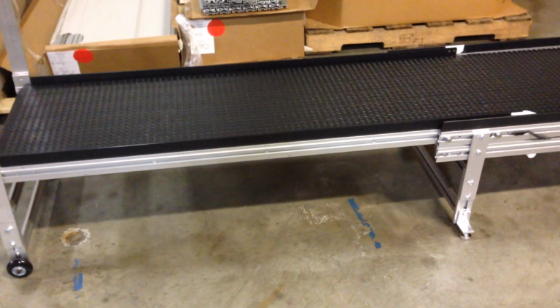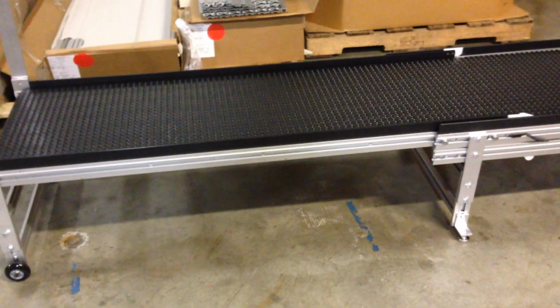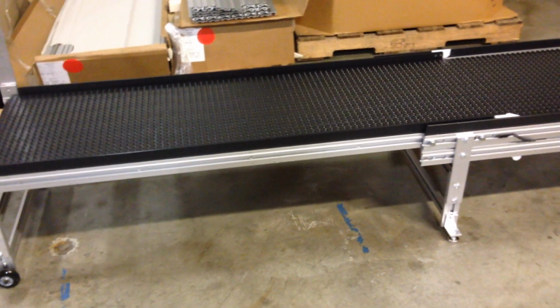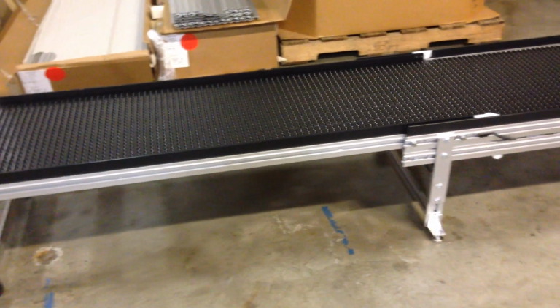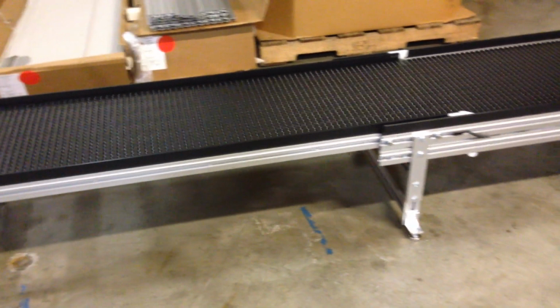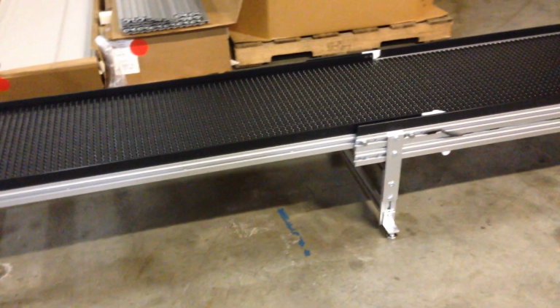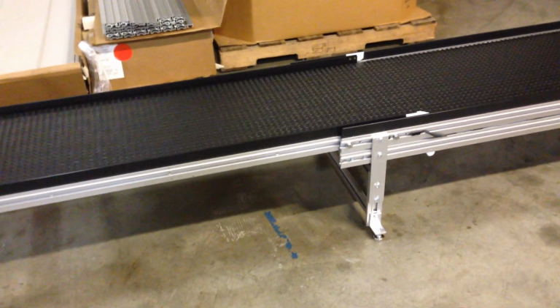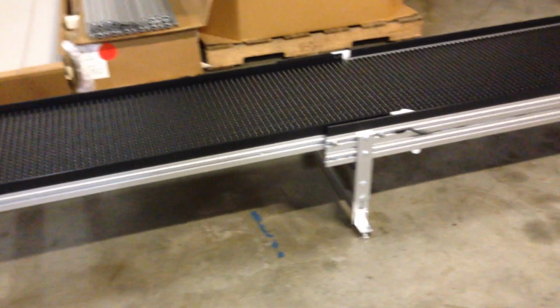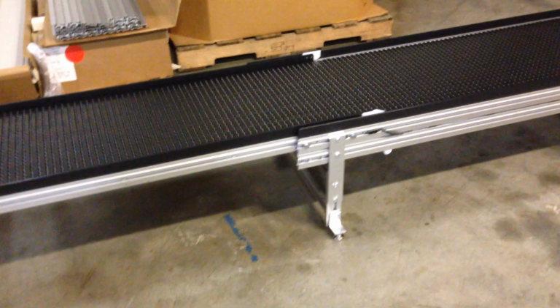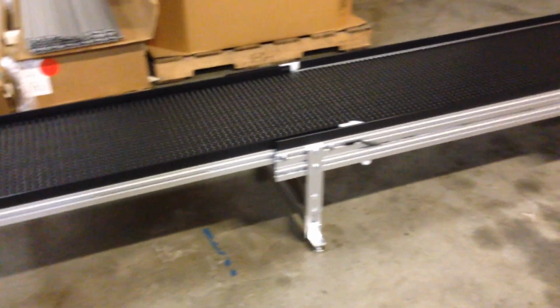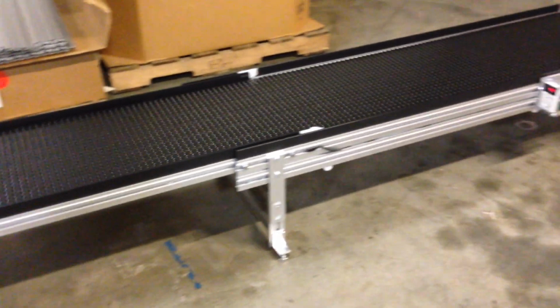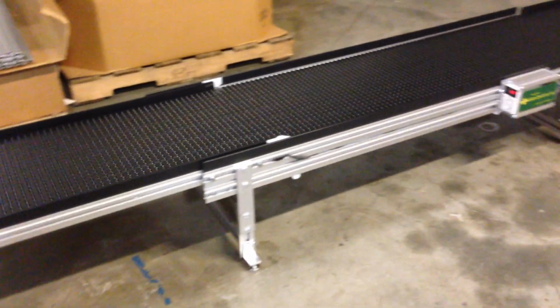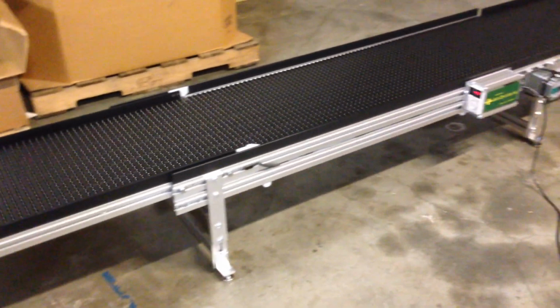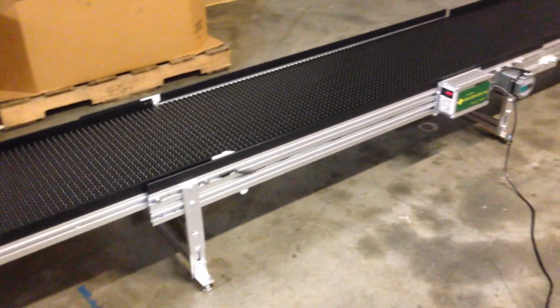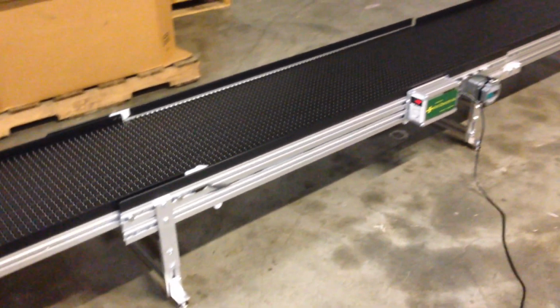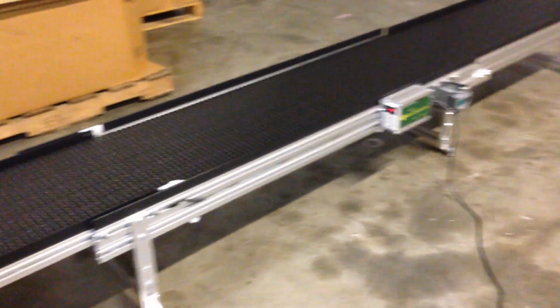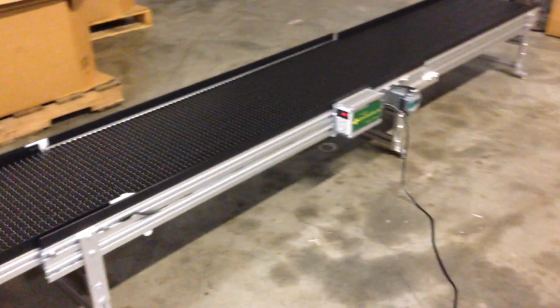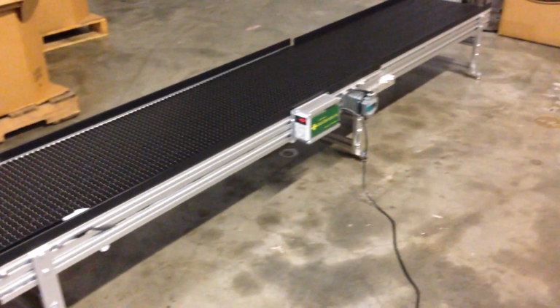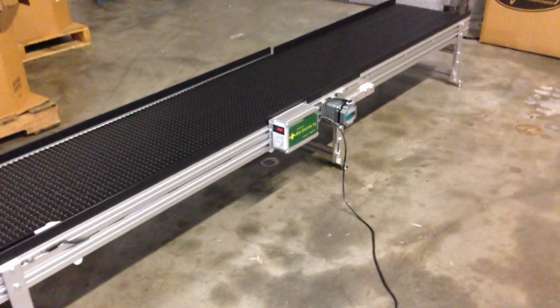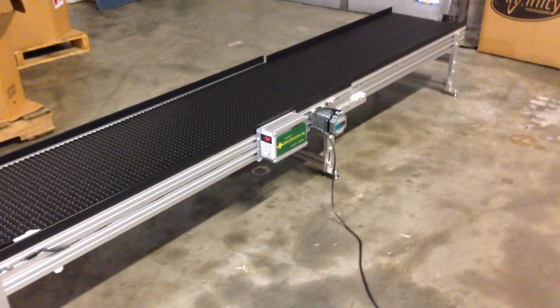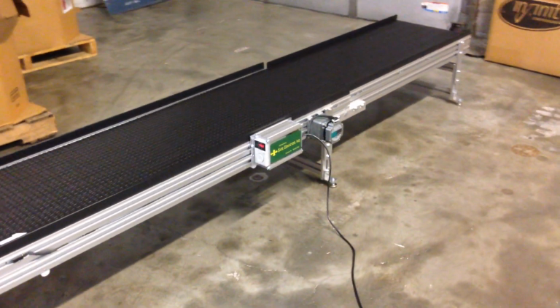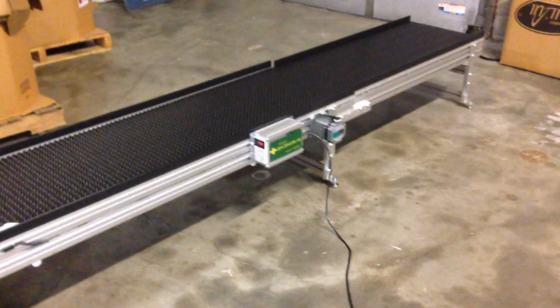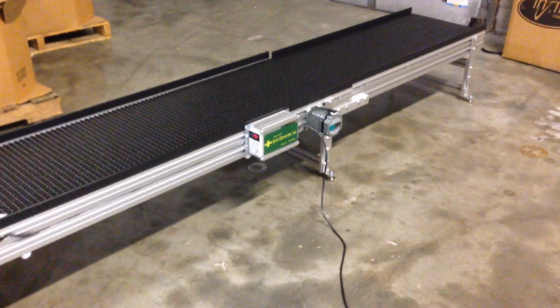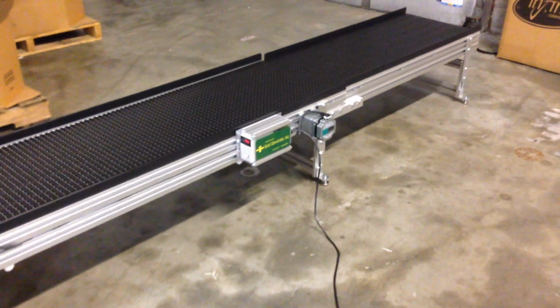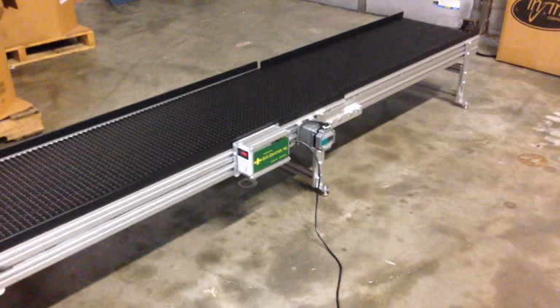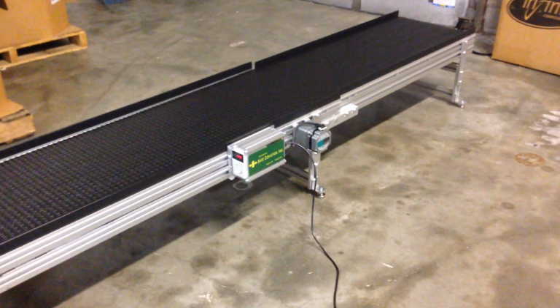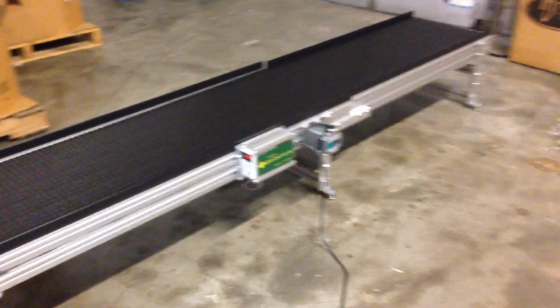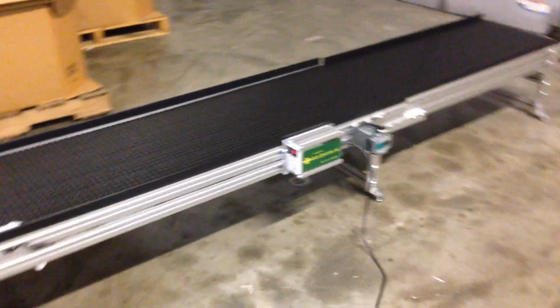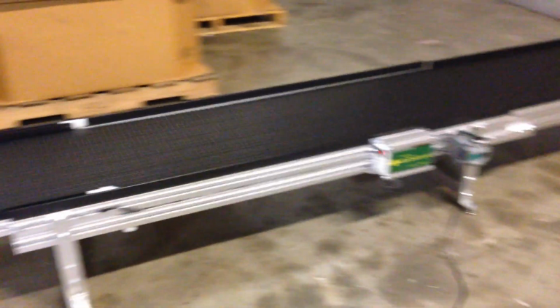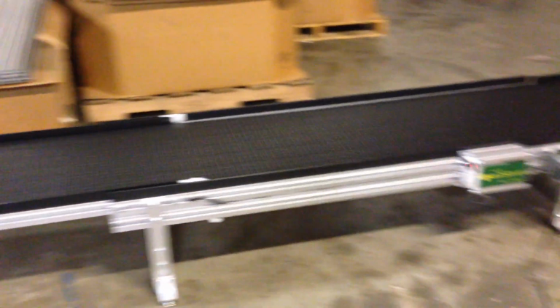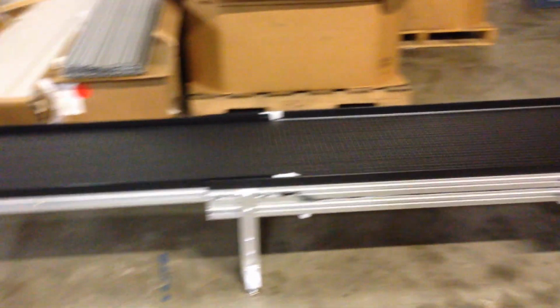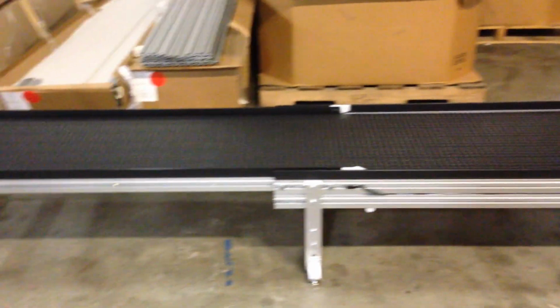Again, this is a variable speed system. This one's running right now at 40 feet per minute, and it's a 16-inch center, 16-inch high off the floor. And that pretty much wraps up this video. Thank you.